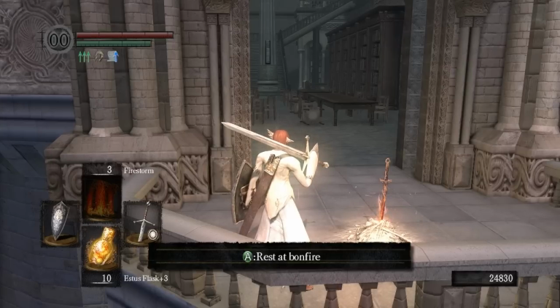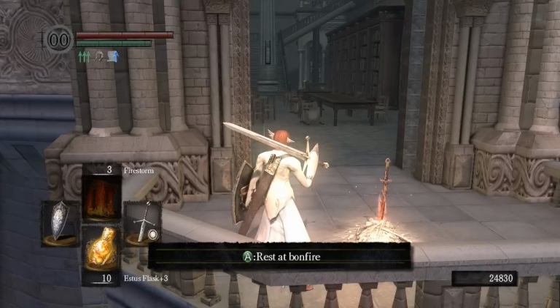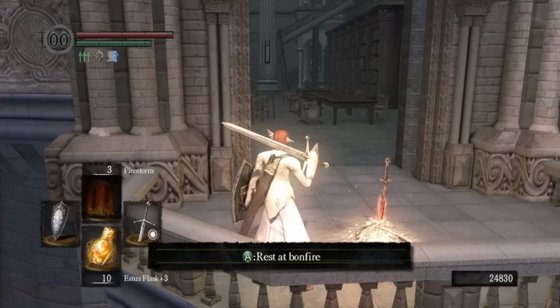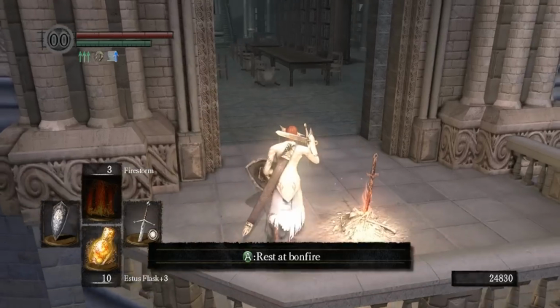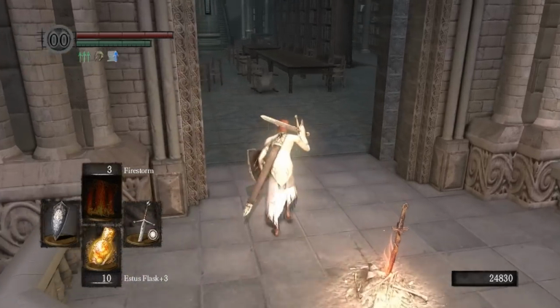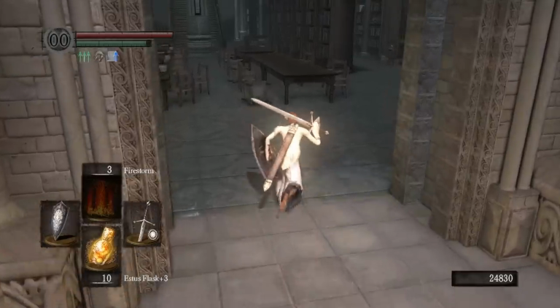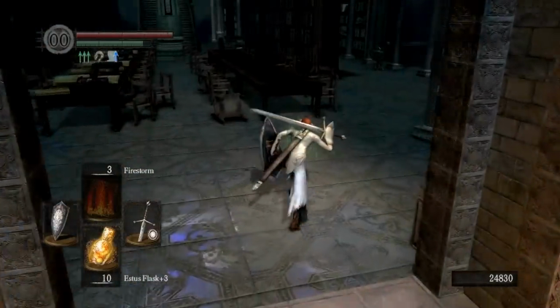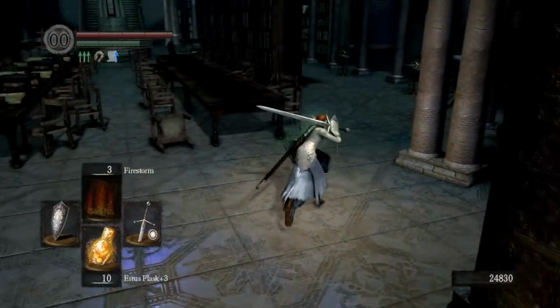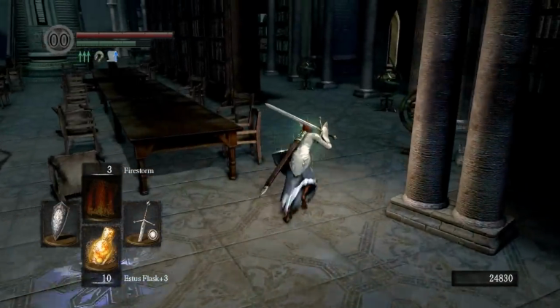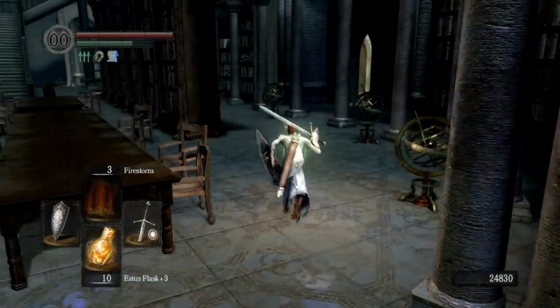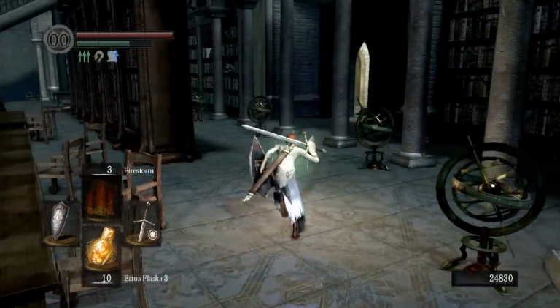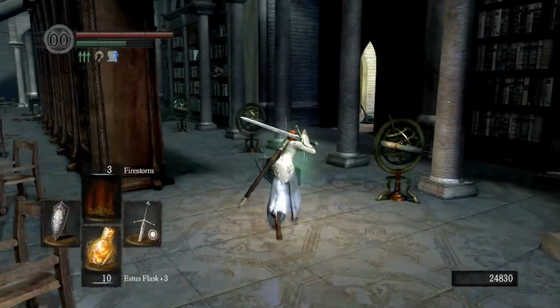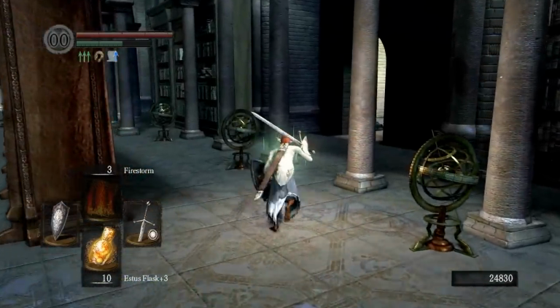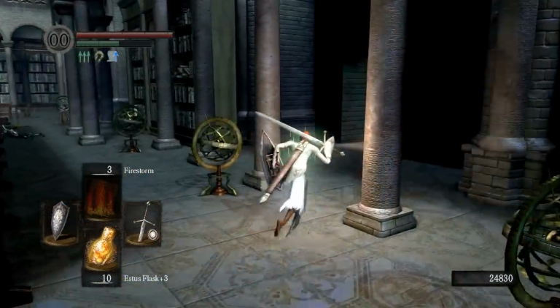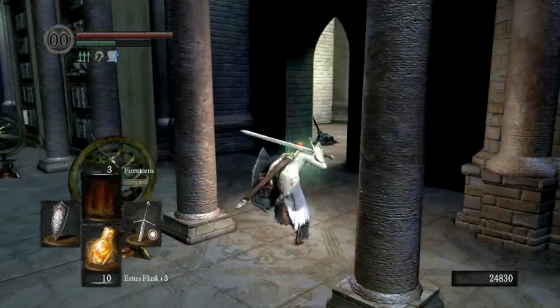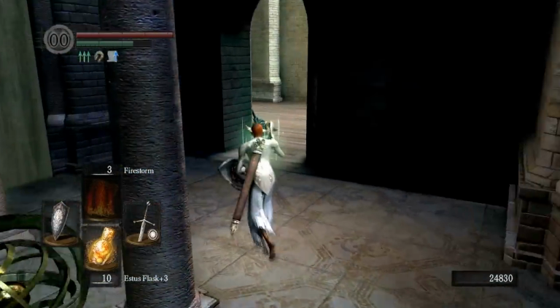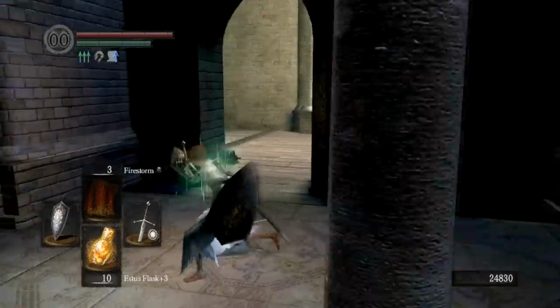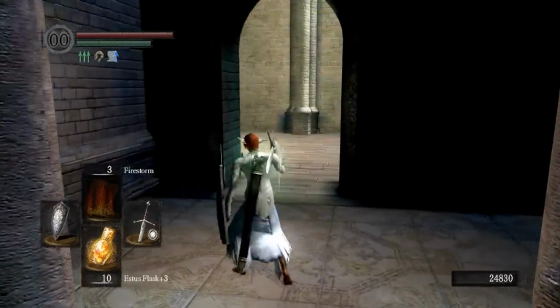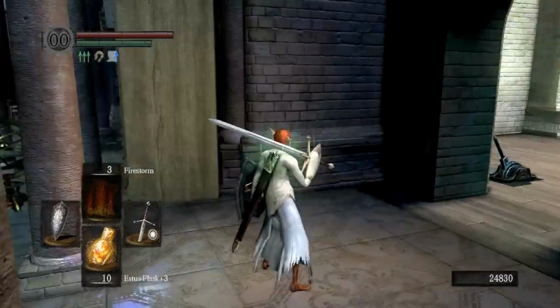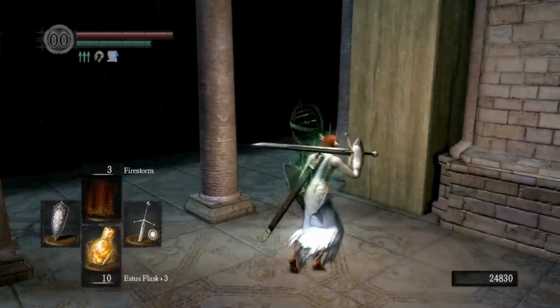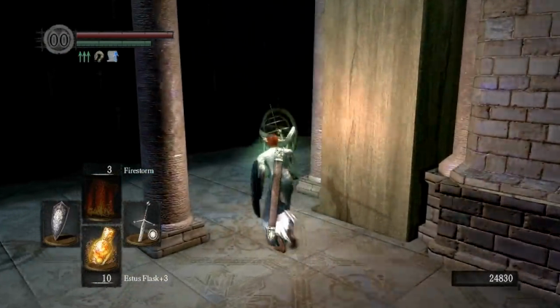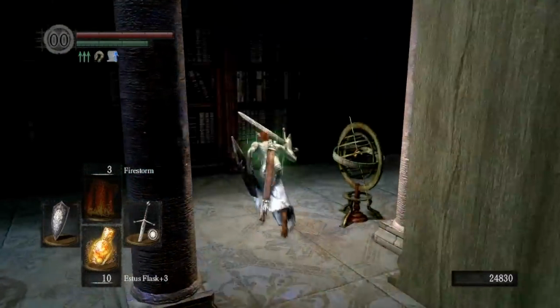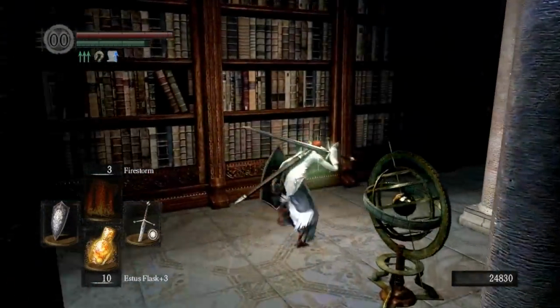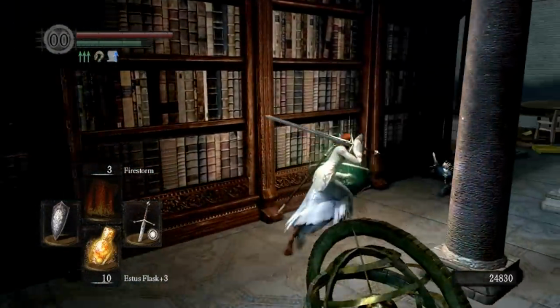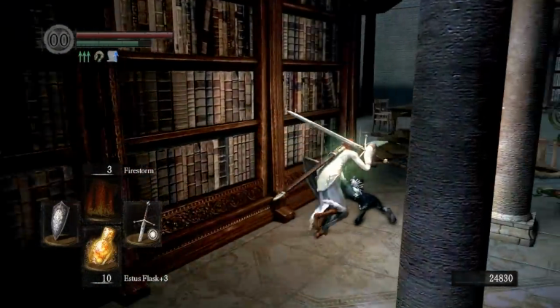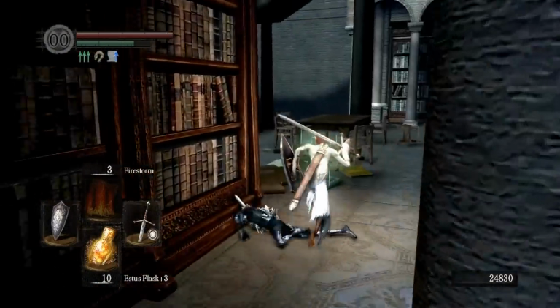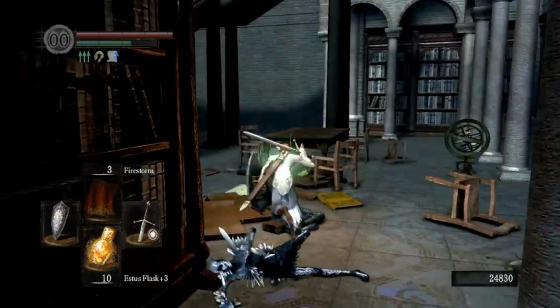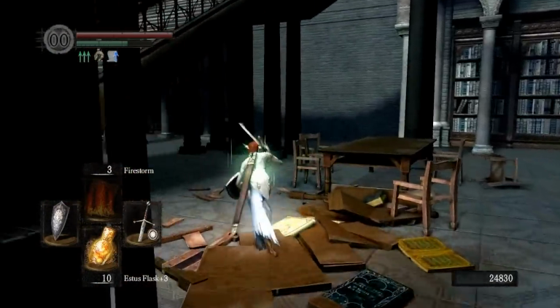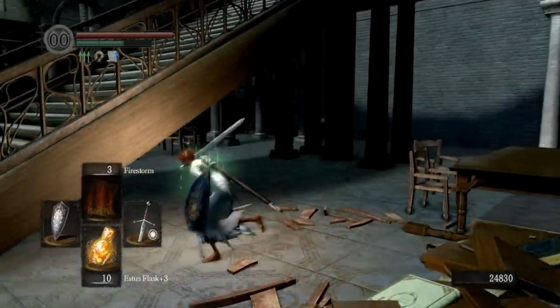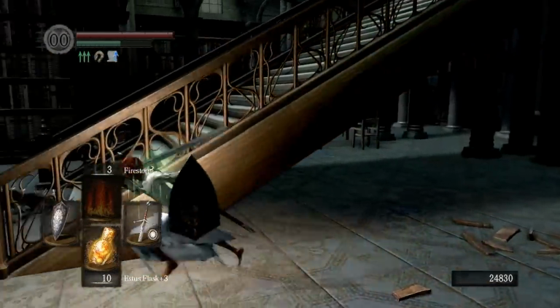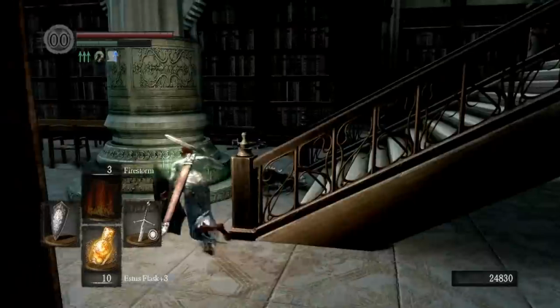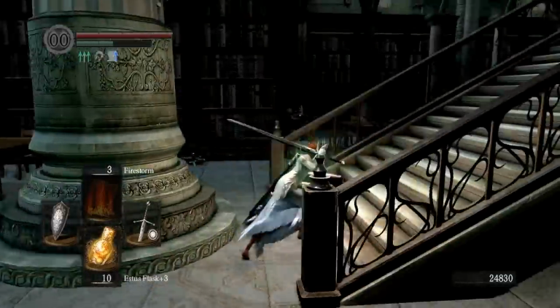Alright, we are at the bonfire here. I'm going to come back in this room — this is the doorway that we are going to try to open. To get there we have to run over here. We're going to go up this set of stairs.